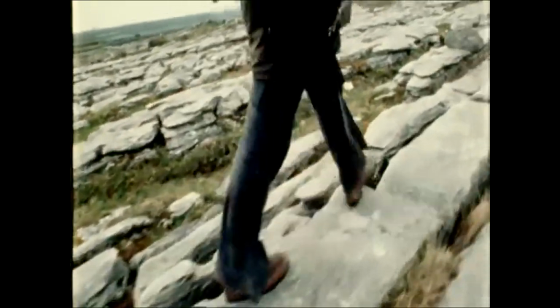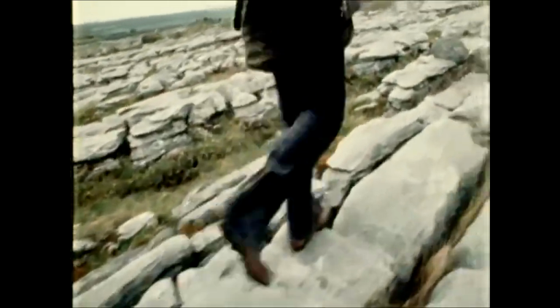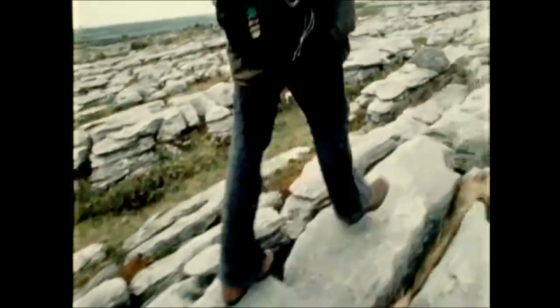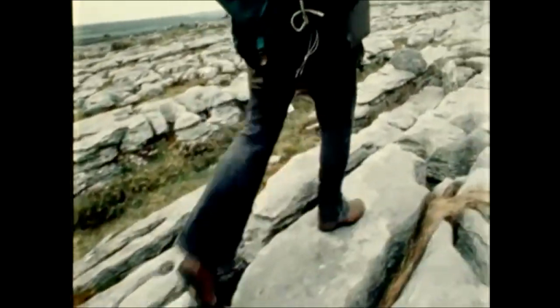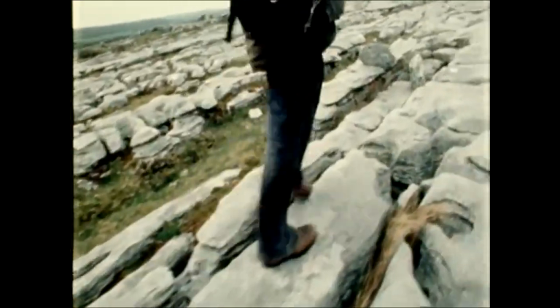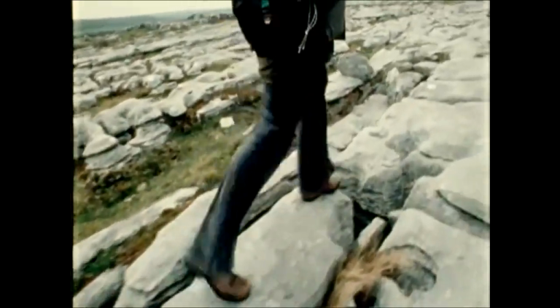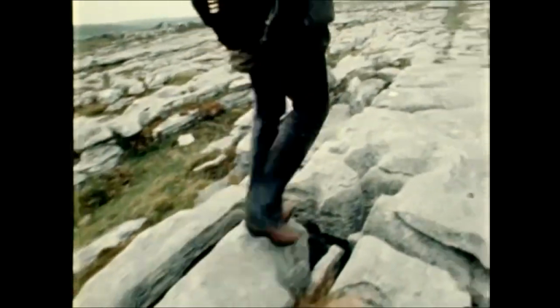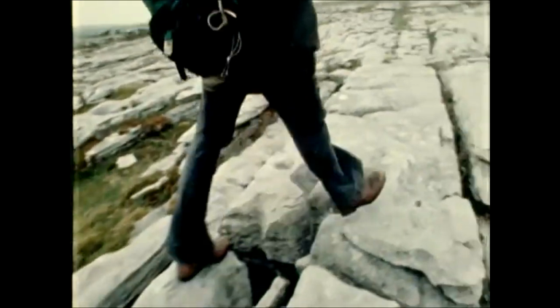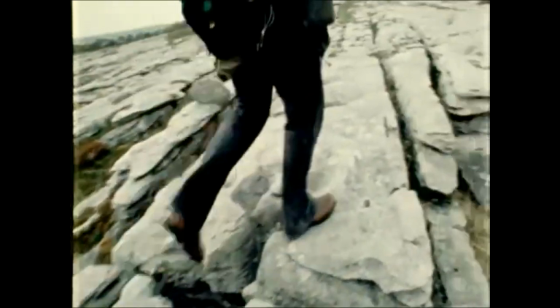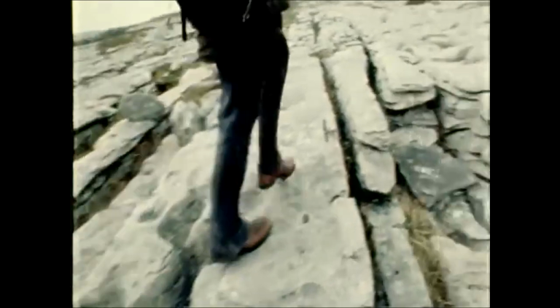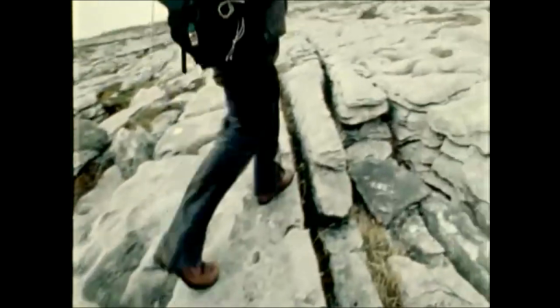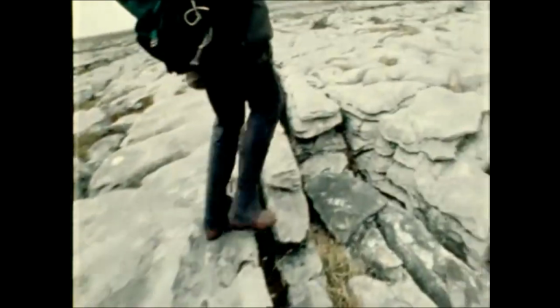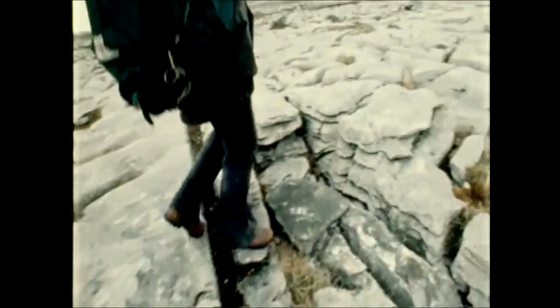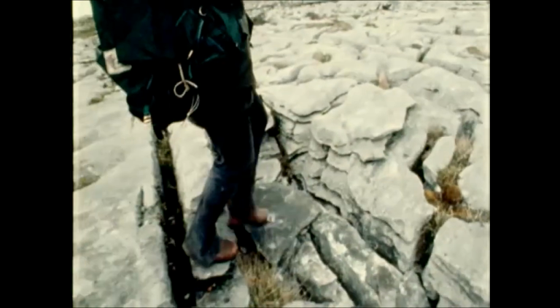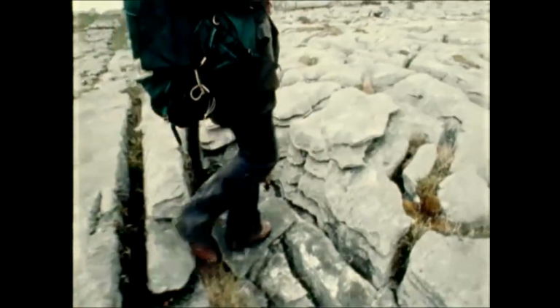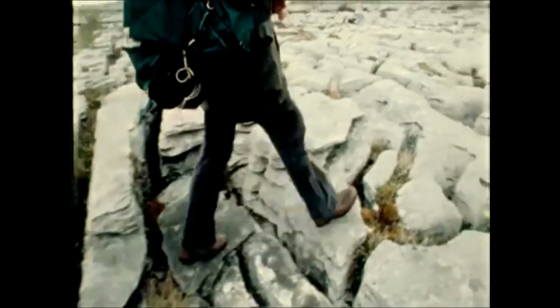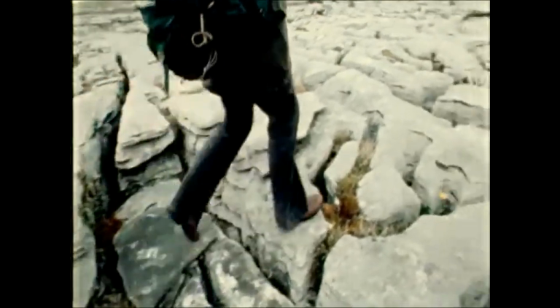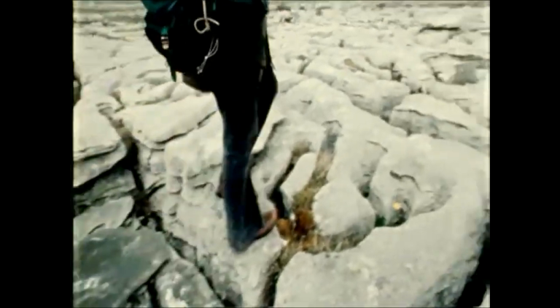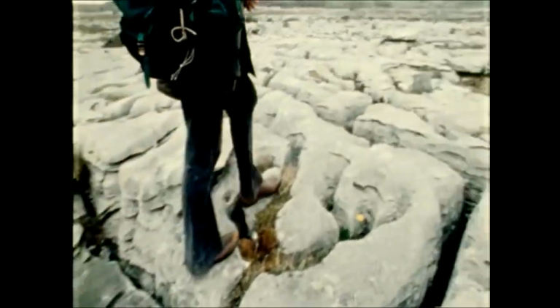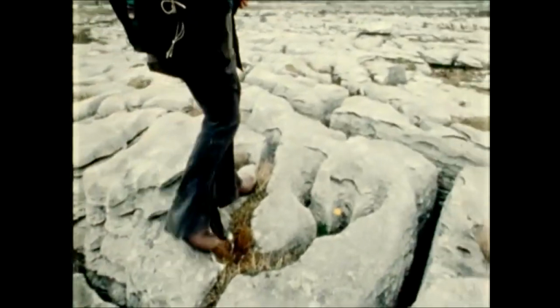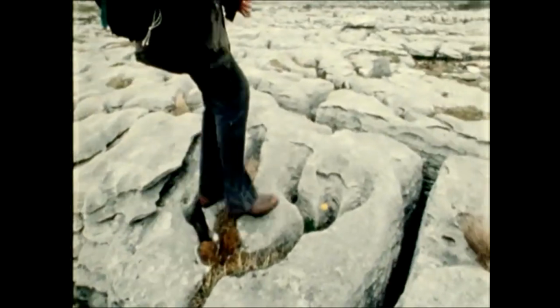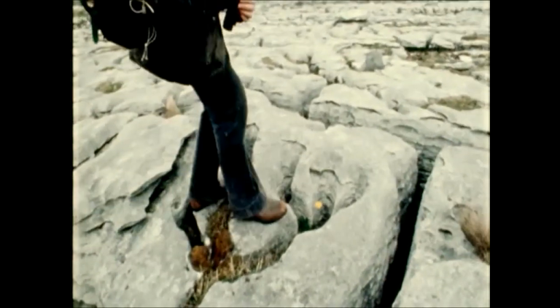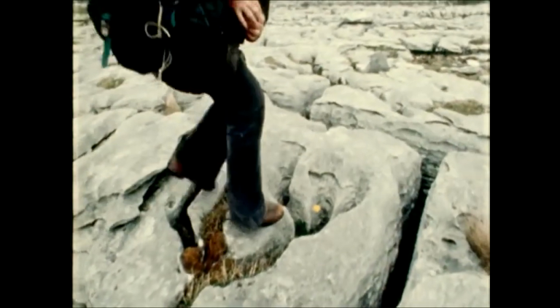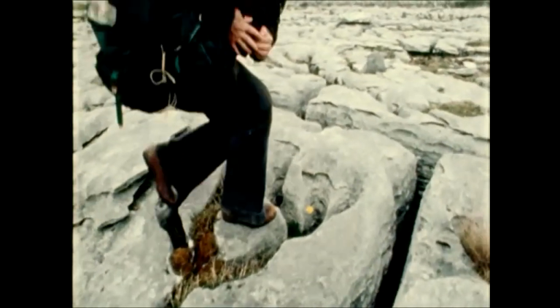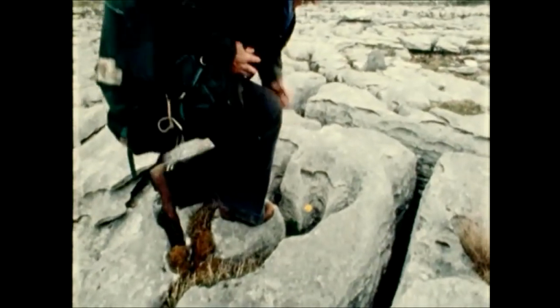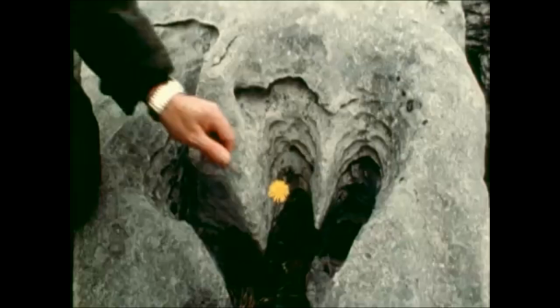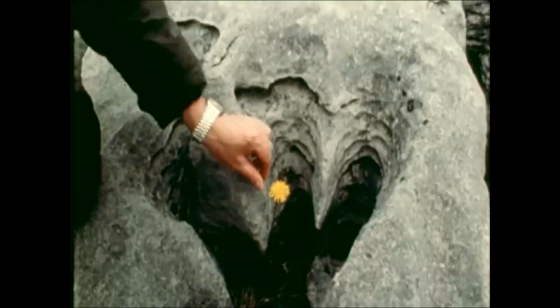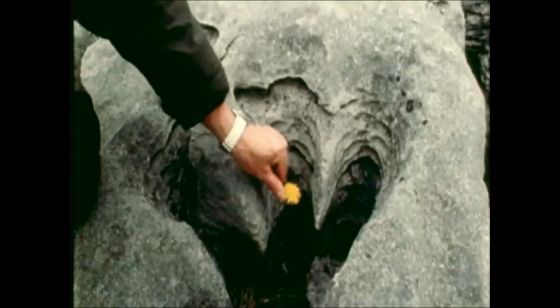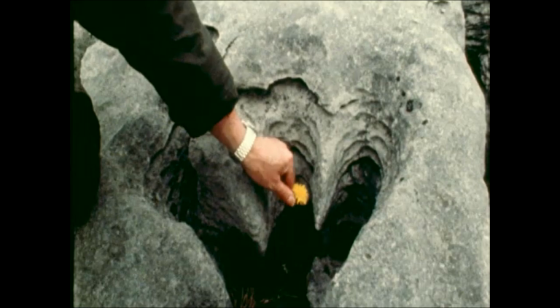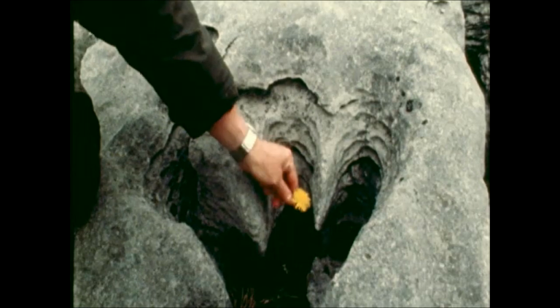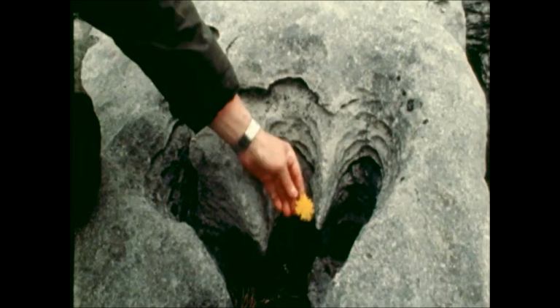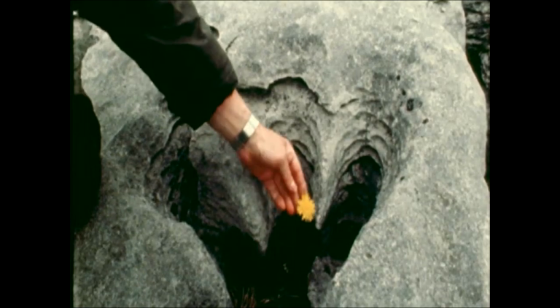The Burren is a walker's paradise, and very soon after arriving here you see the reason why. It's a landscape which fascinates and inspires.